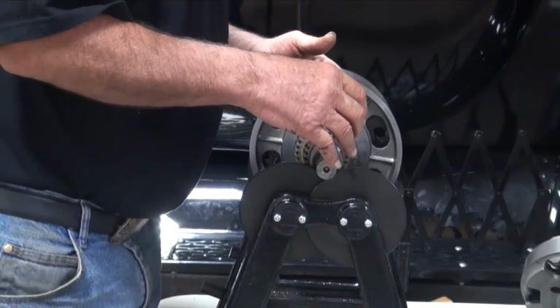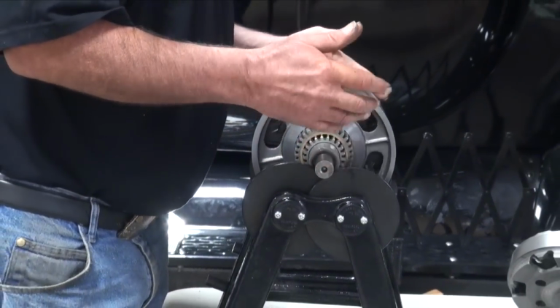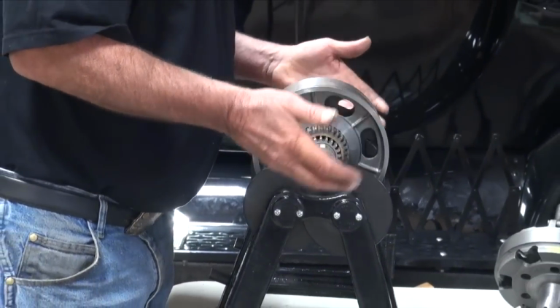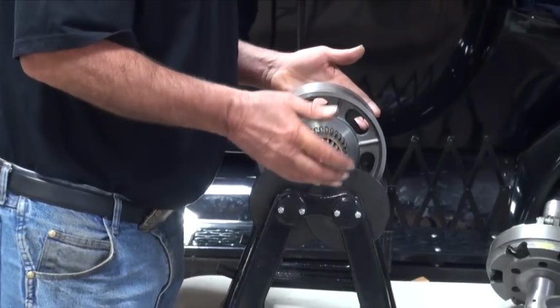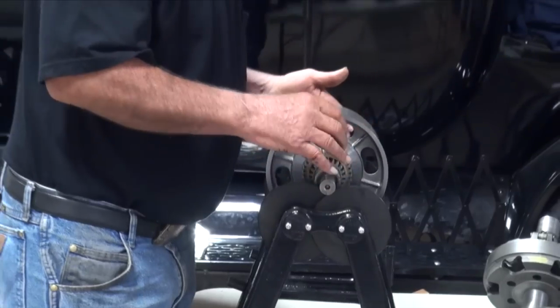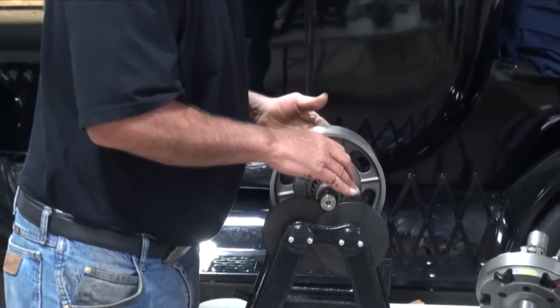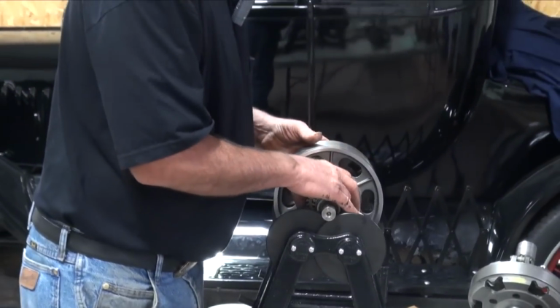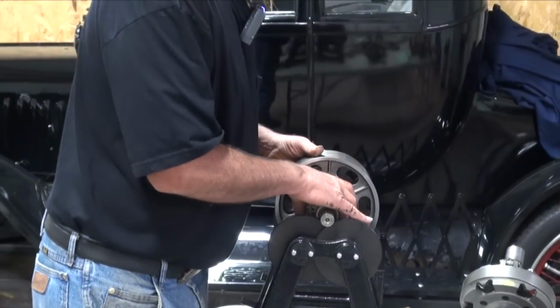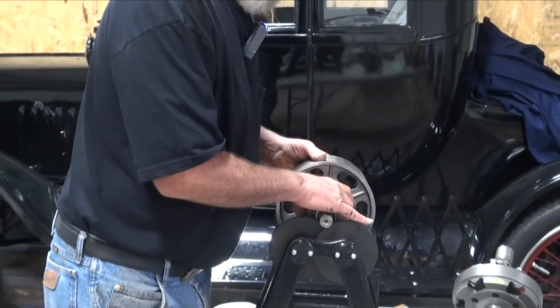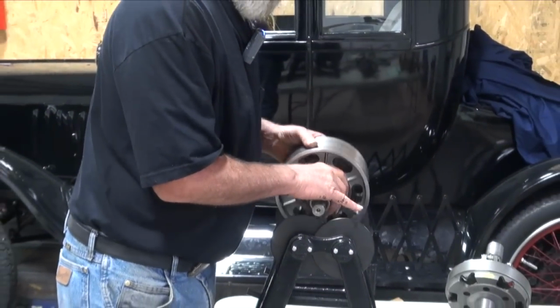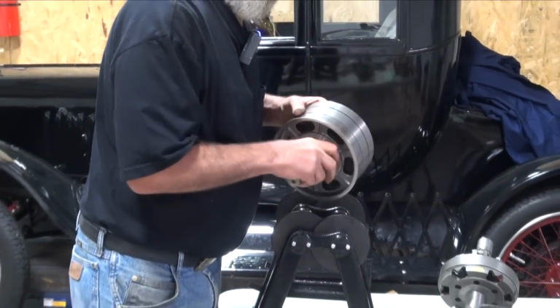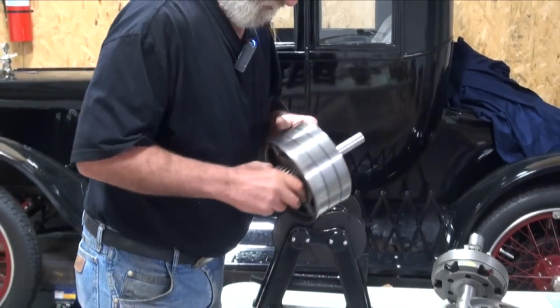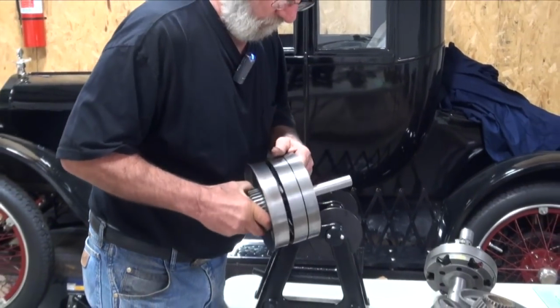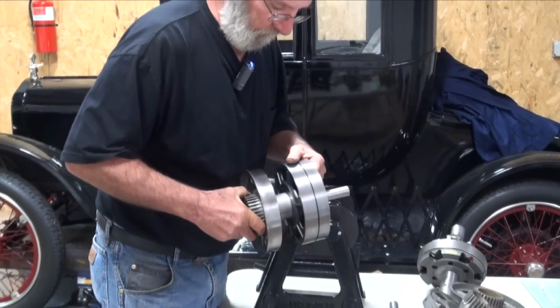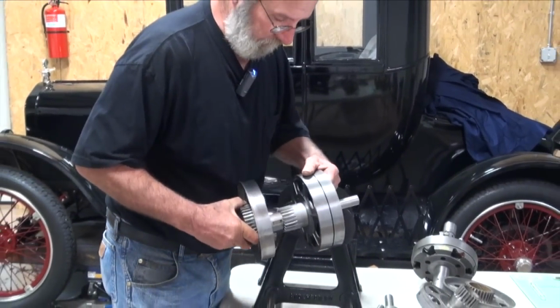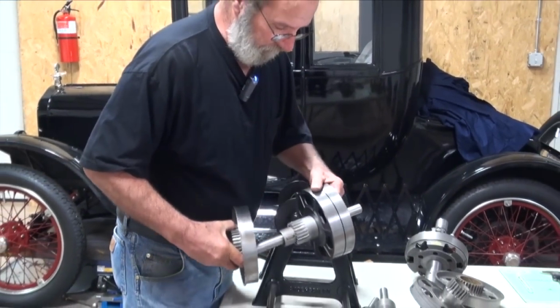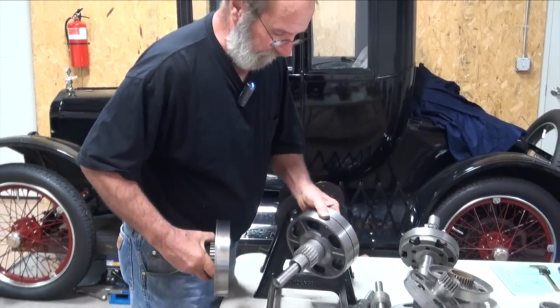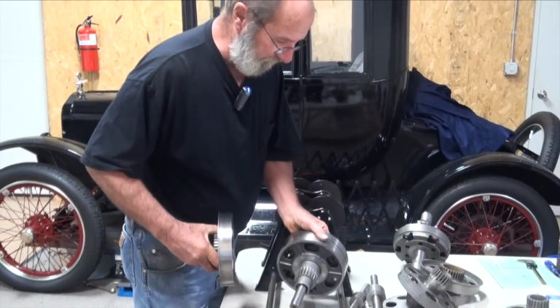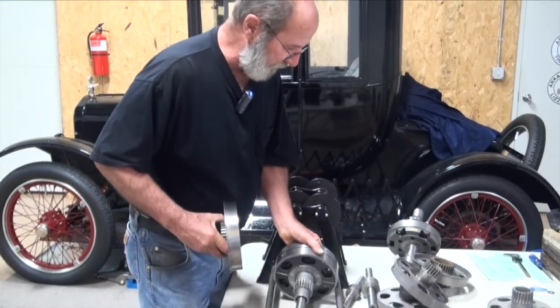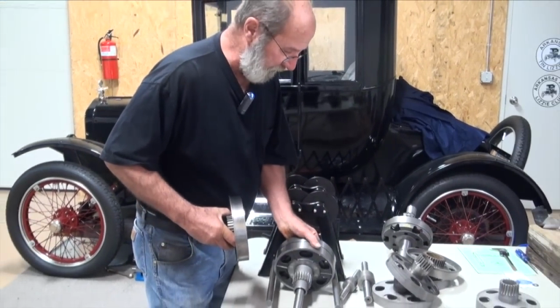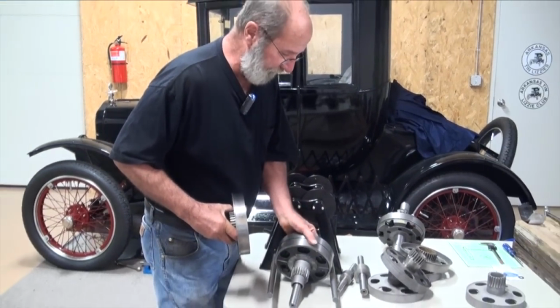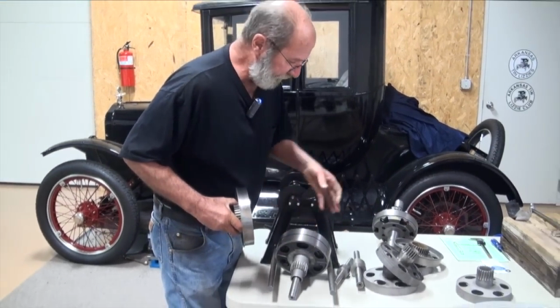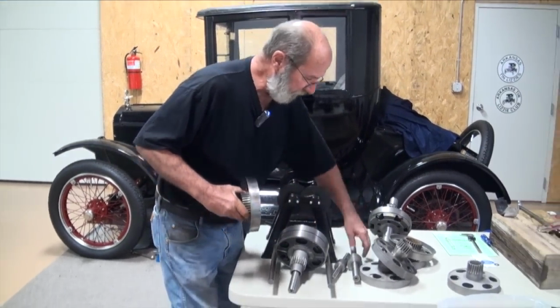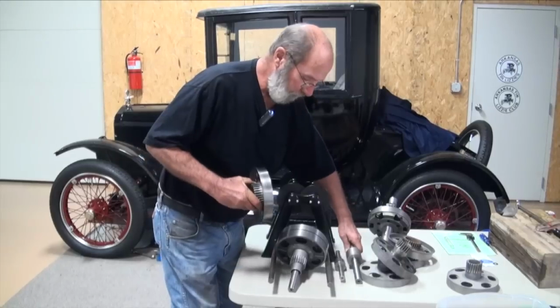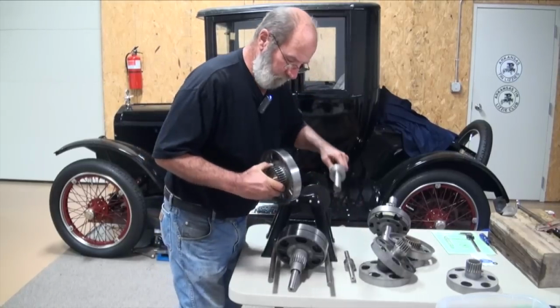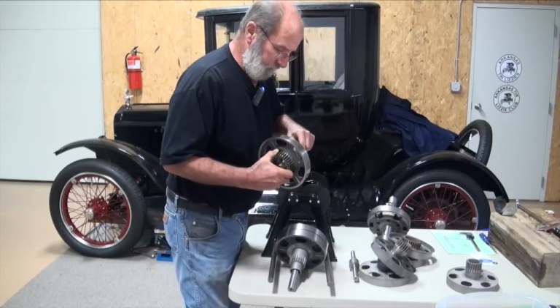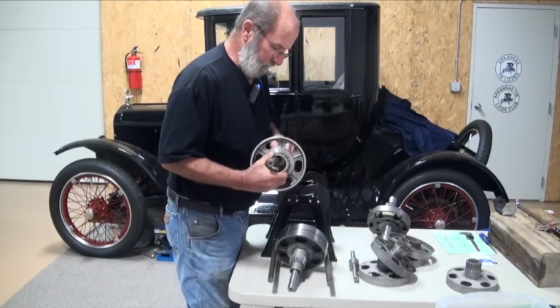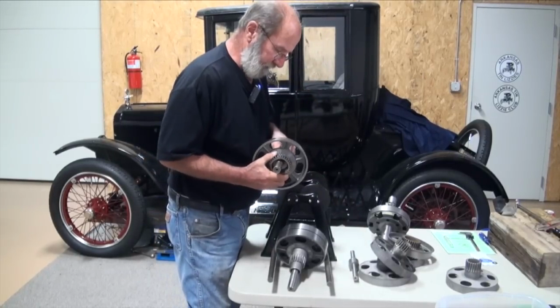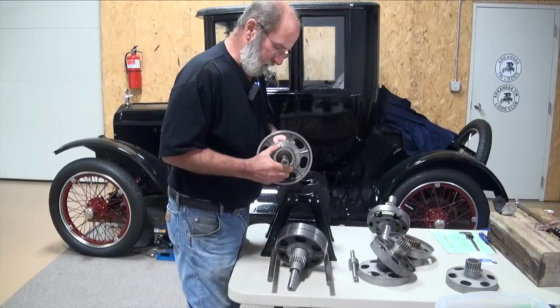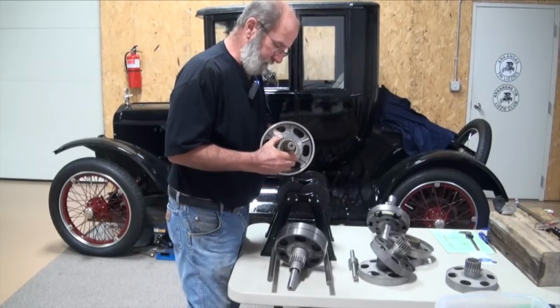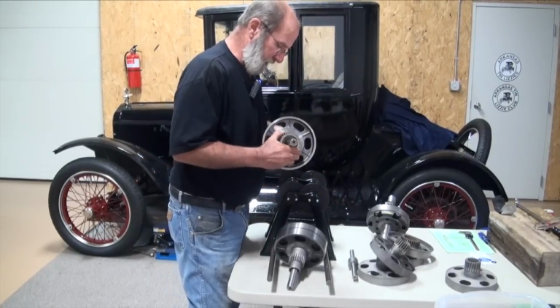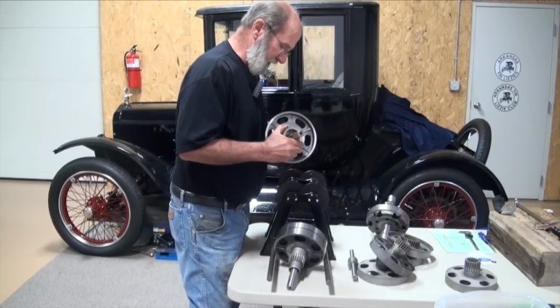To fix that, I balance the drums individually. We're going to look at these drums individually here so you can see what I'm talking about.